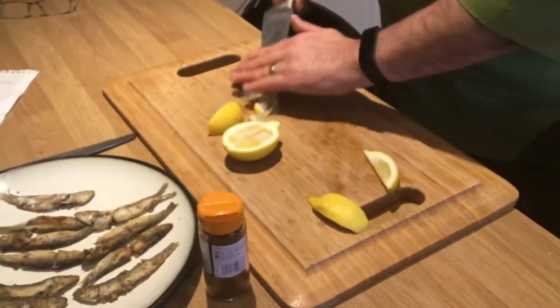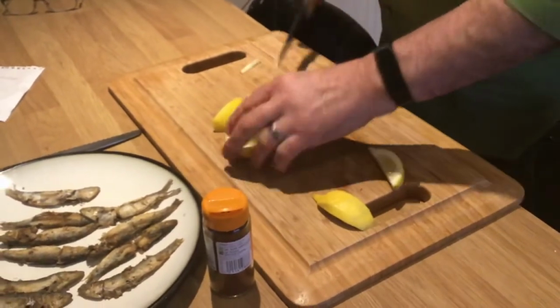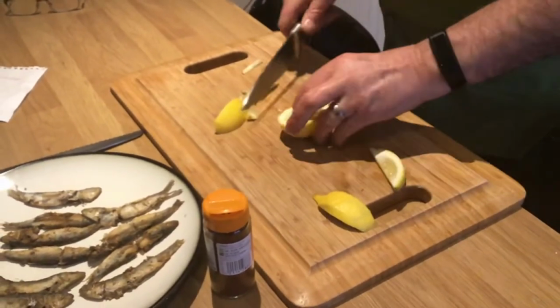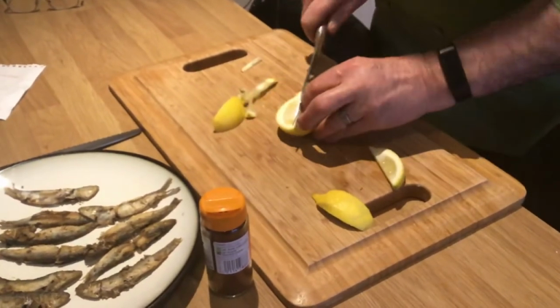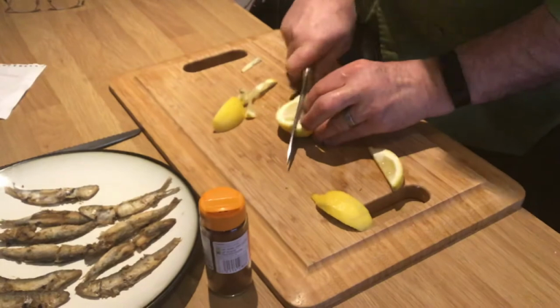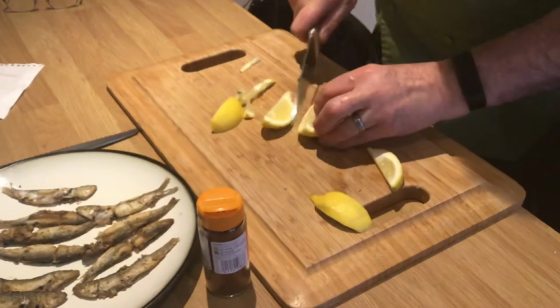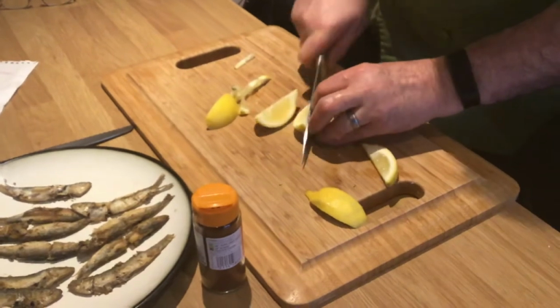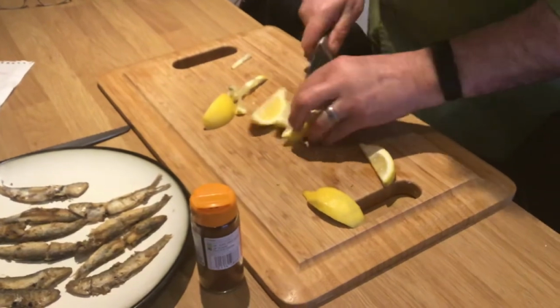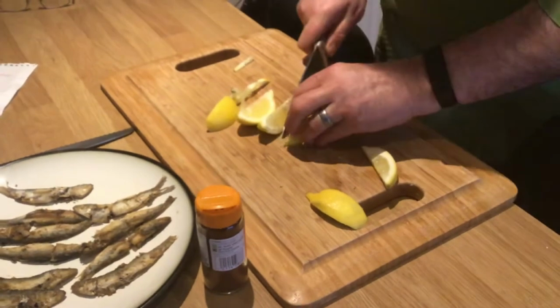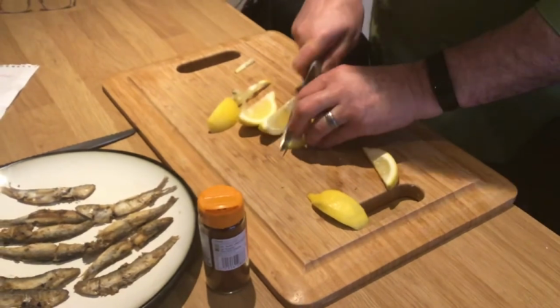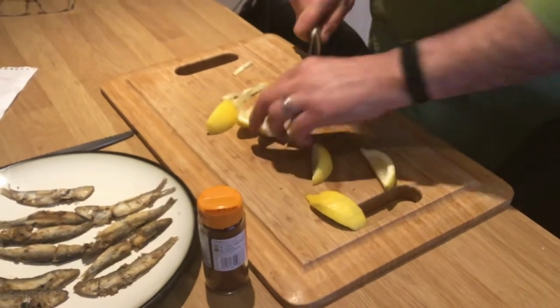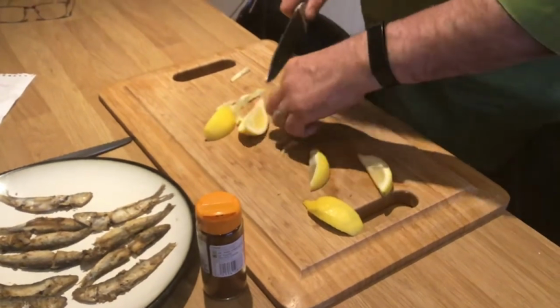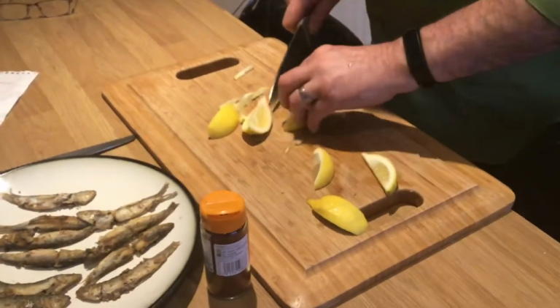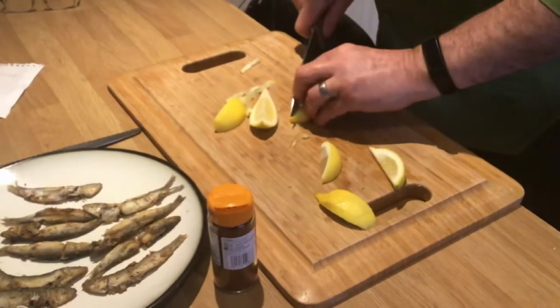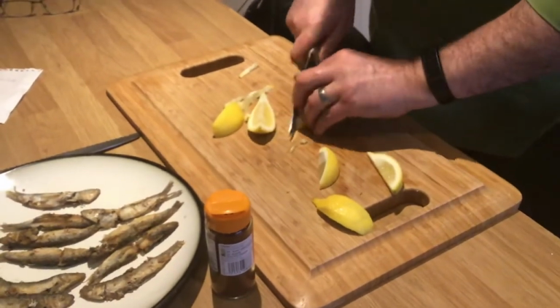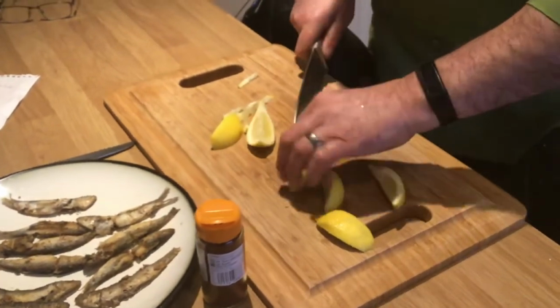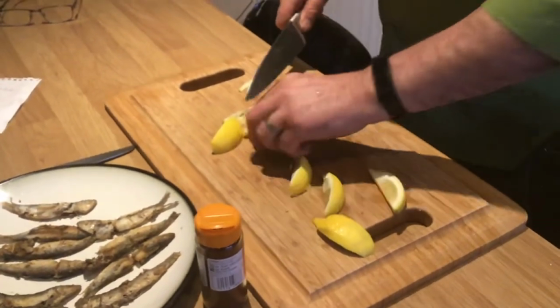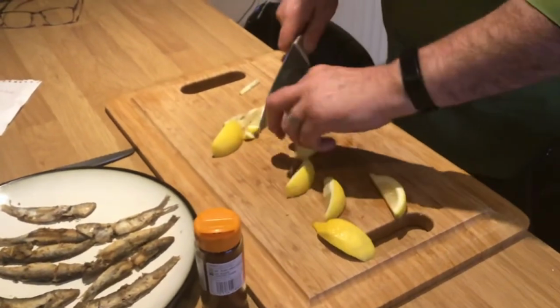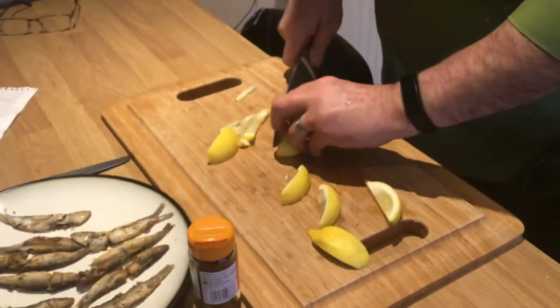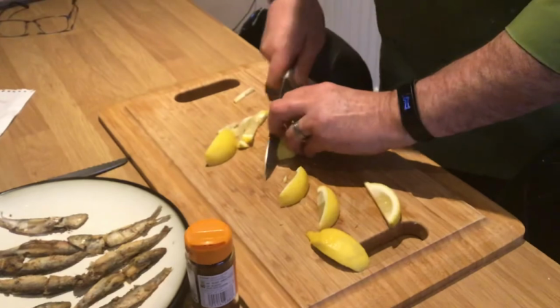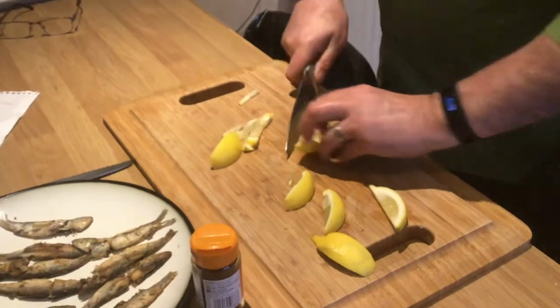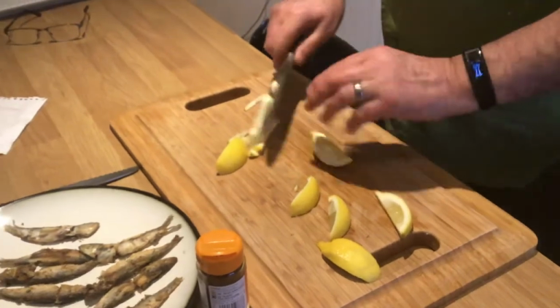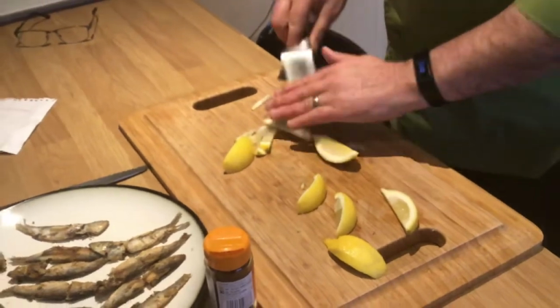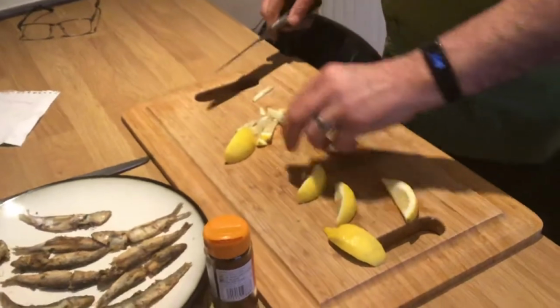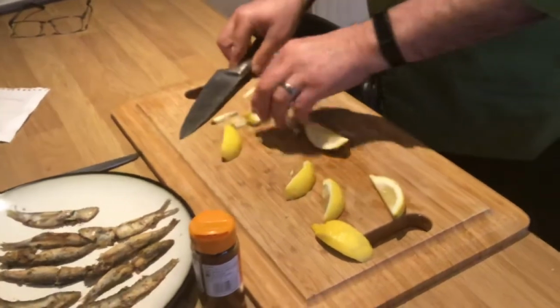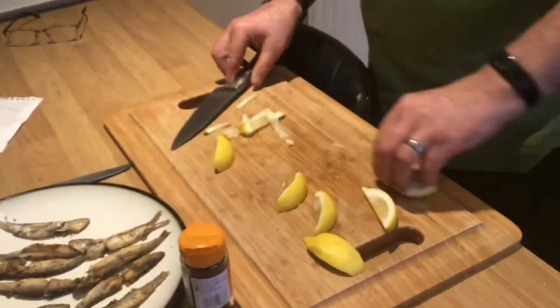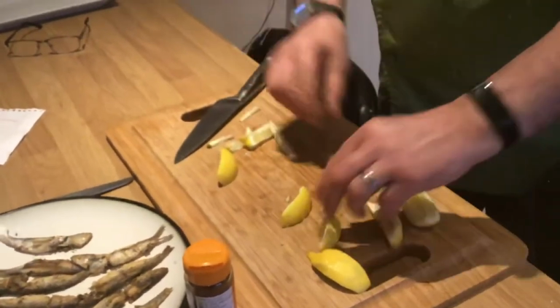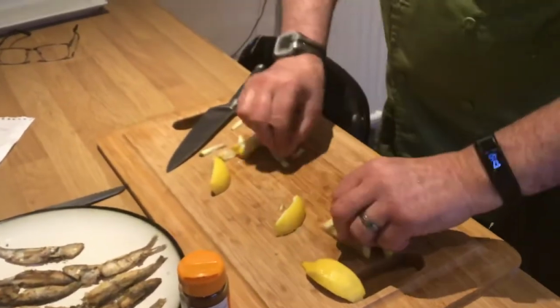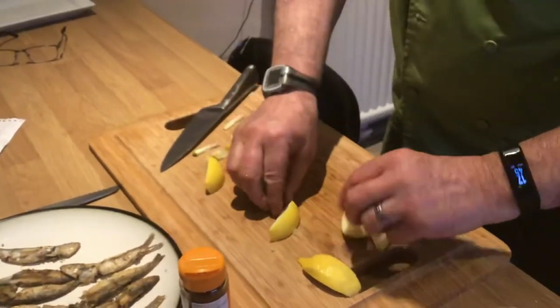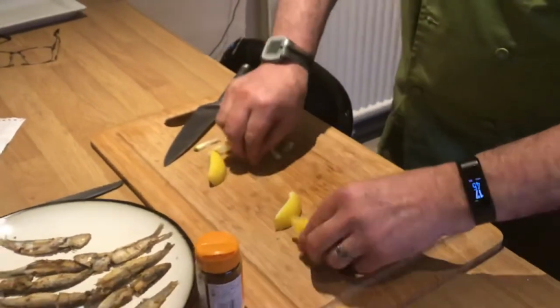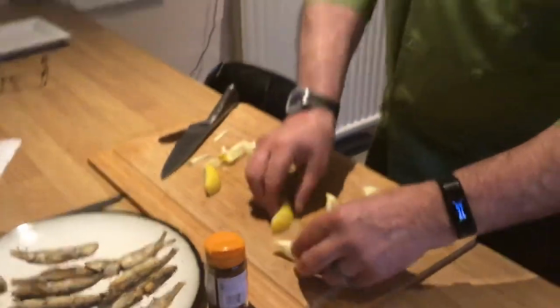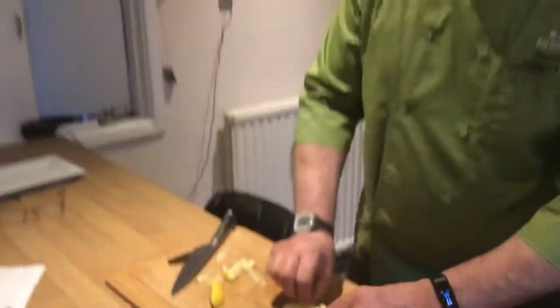I do like tartar, but these are quite greasy so I'm not going to have any tartar with them. Tartar is made with mayonnaise, gherkins, and capers.